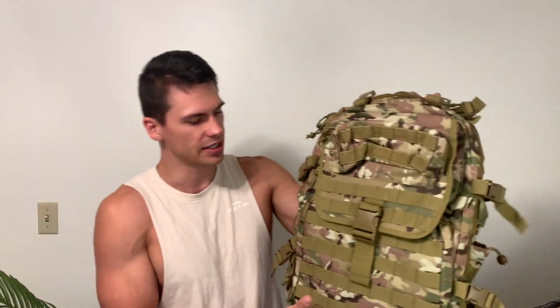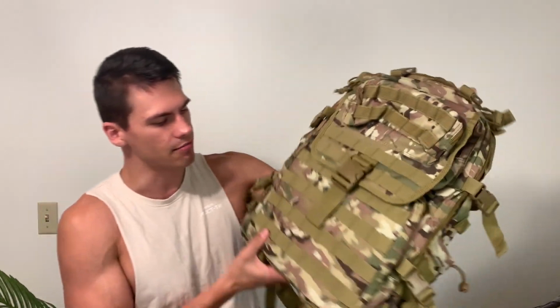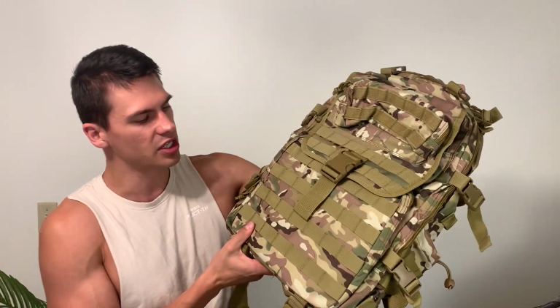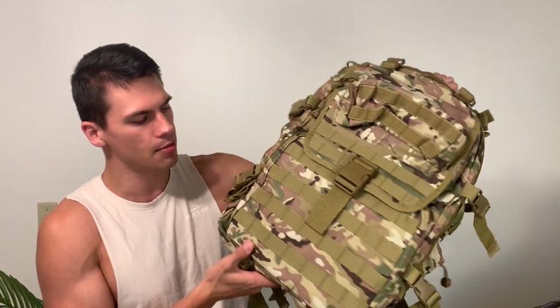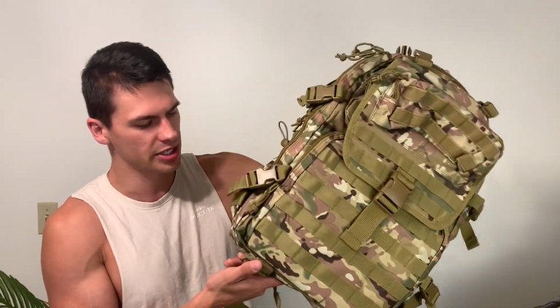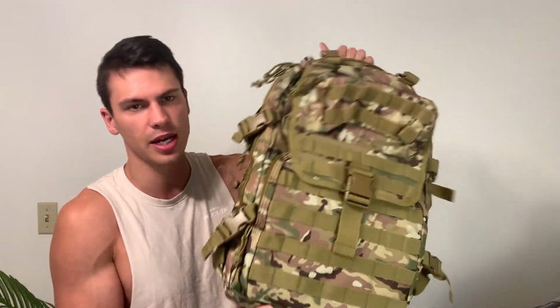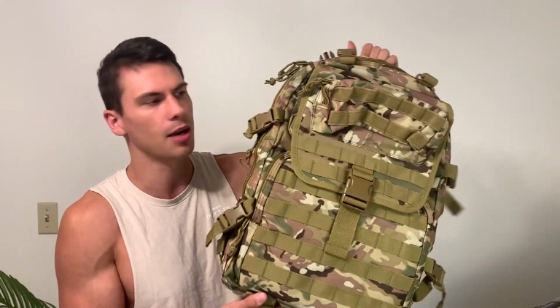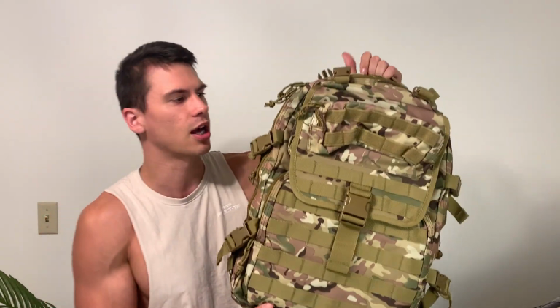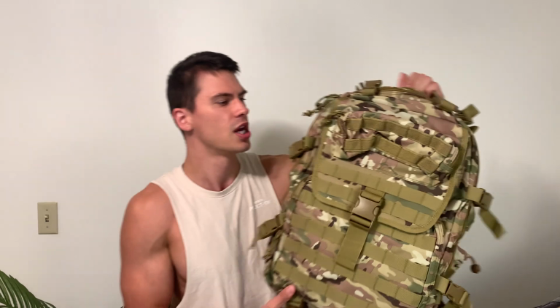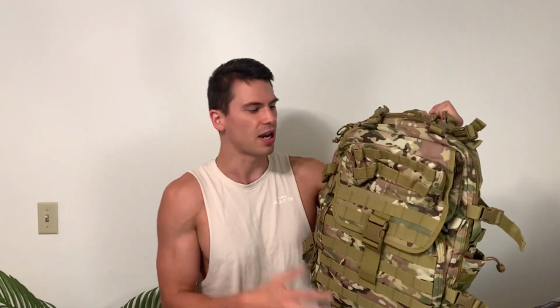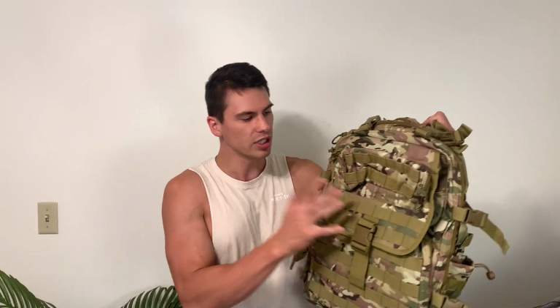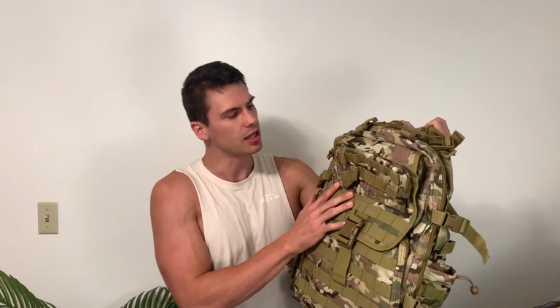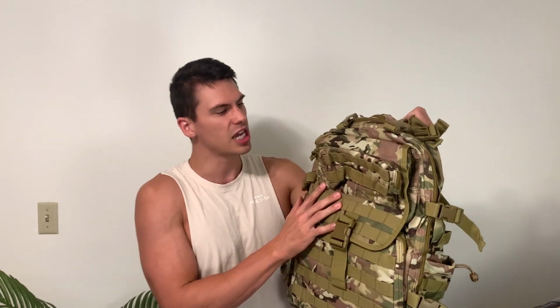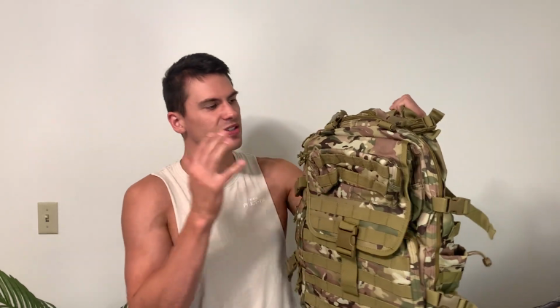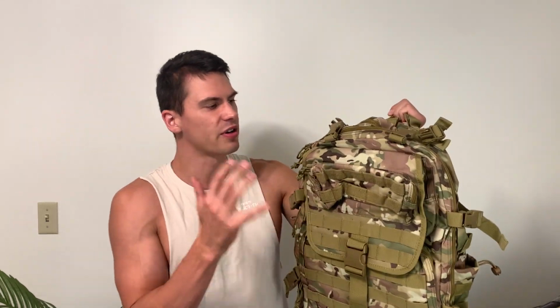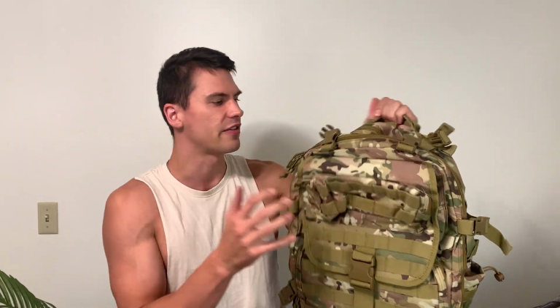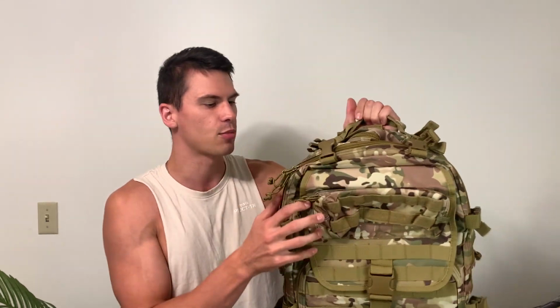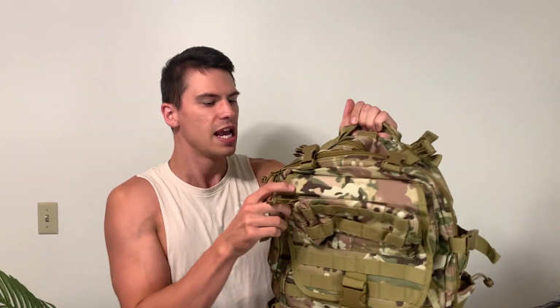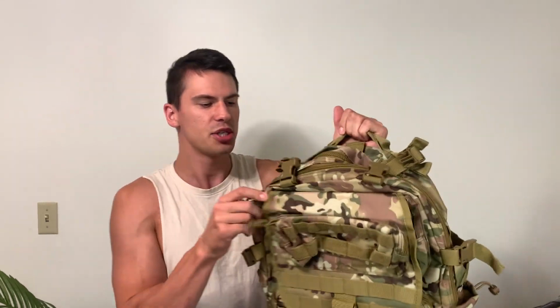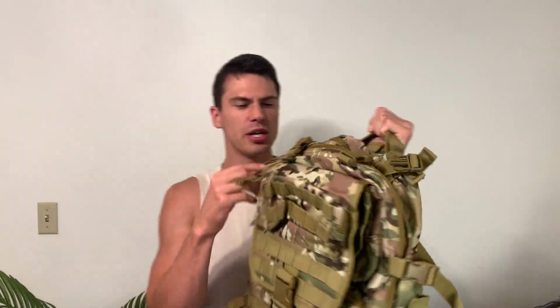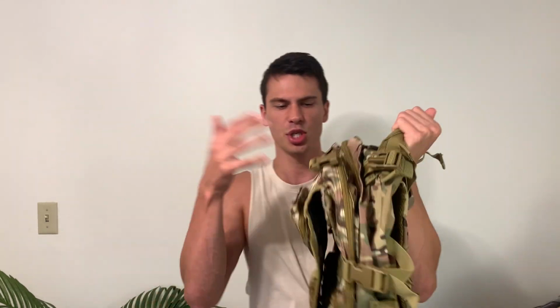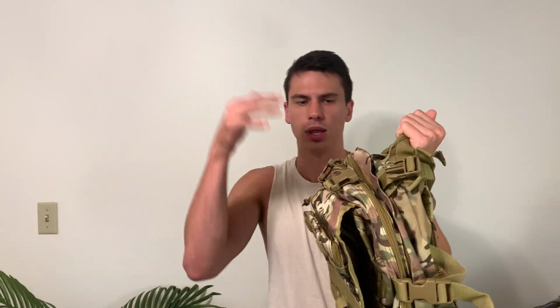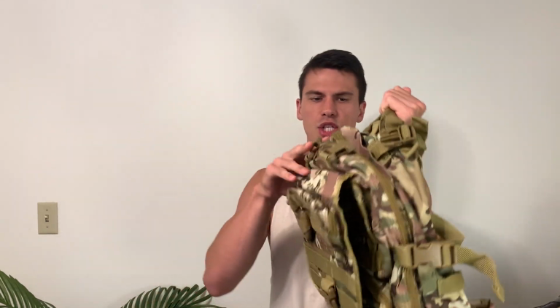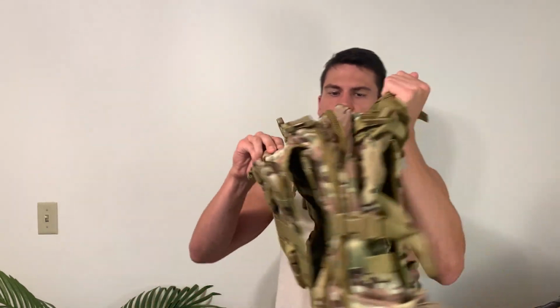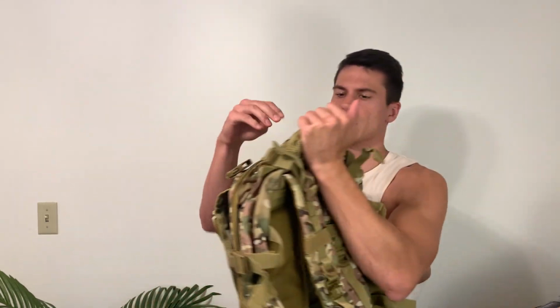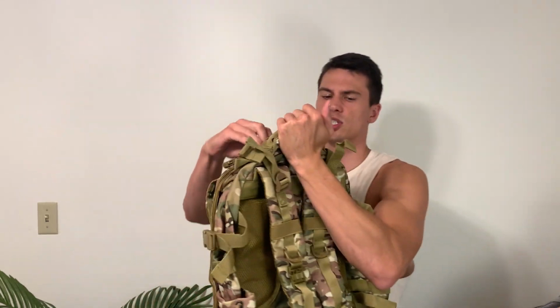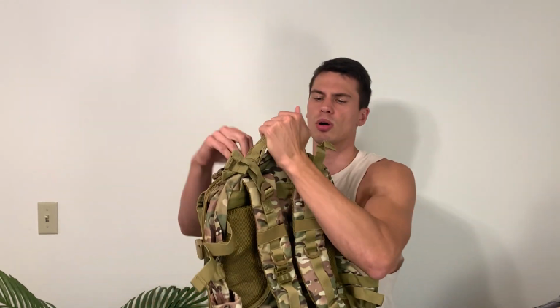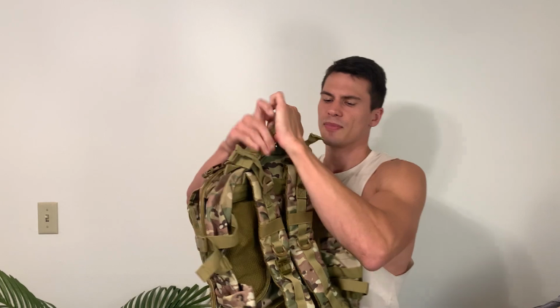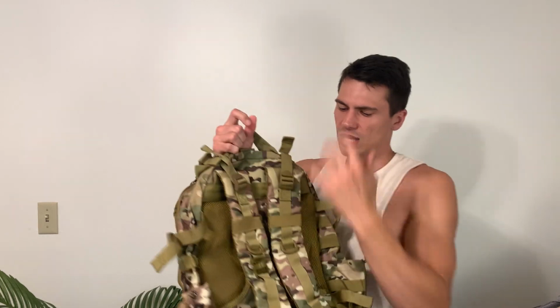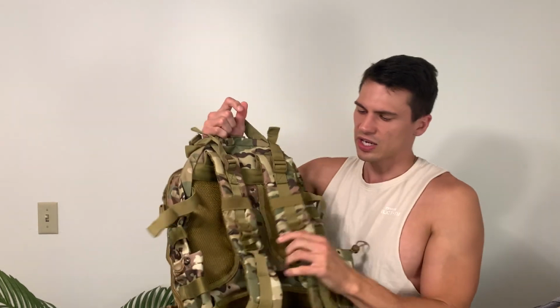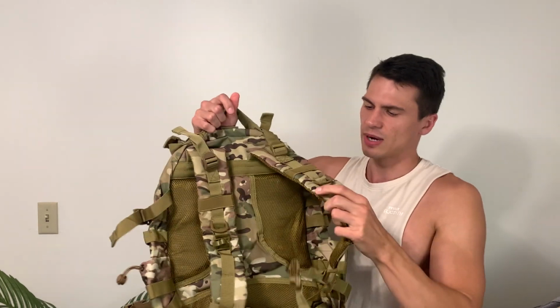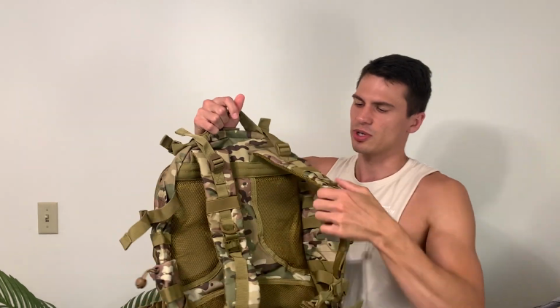It is a multi-cam here. This does come in a couple of colors, but I really like the multi-cam. It's very vibrant, and as you can see, there's a lot of straps to this, so there's a lot of customizability.